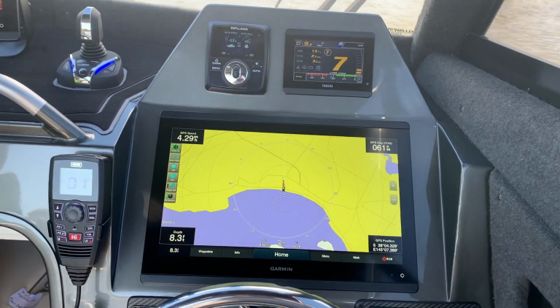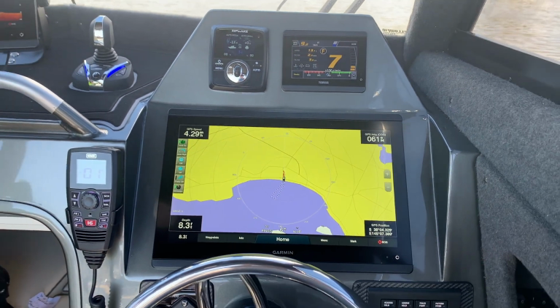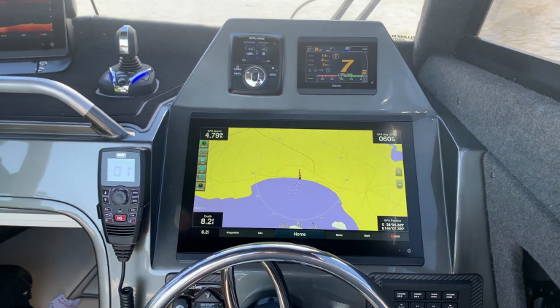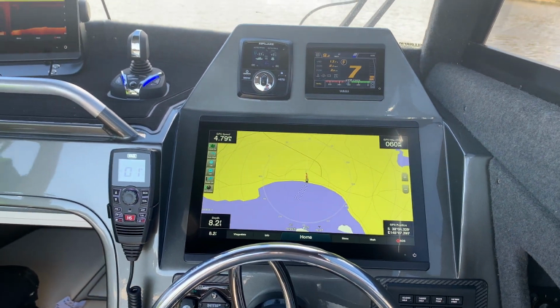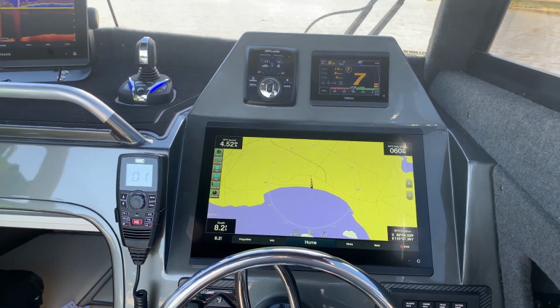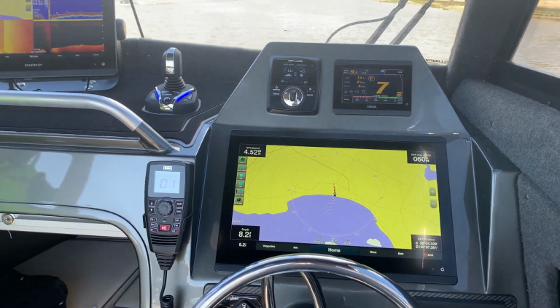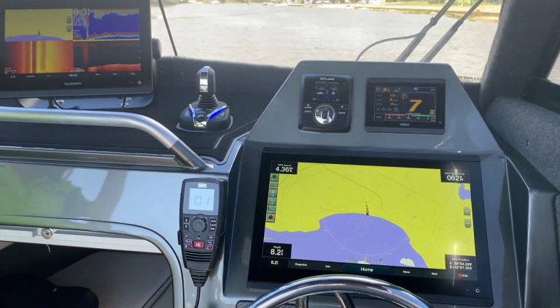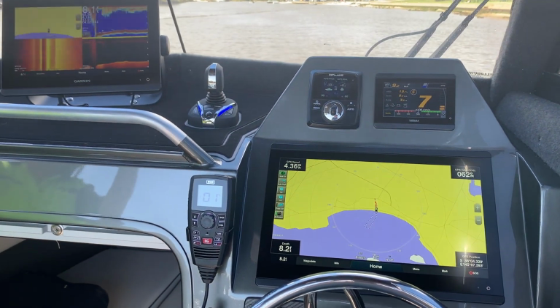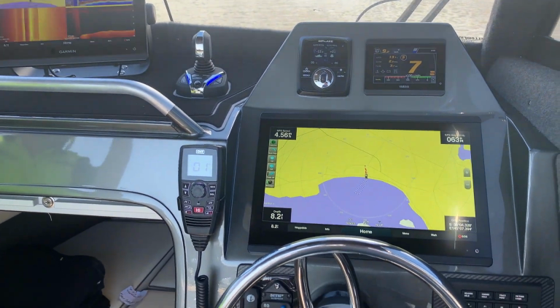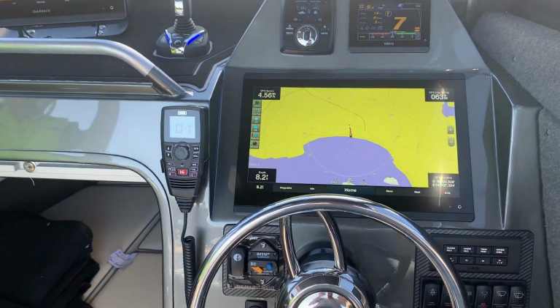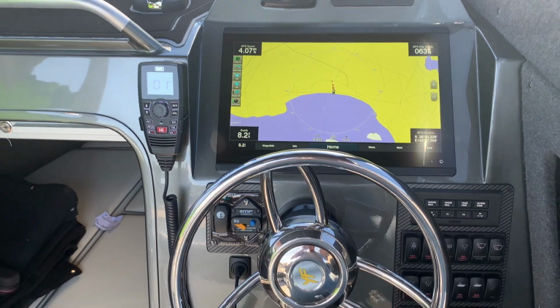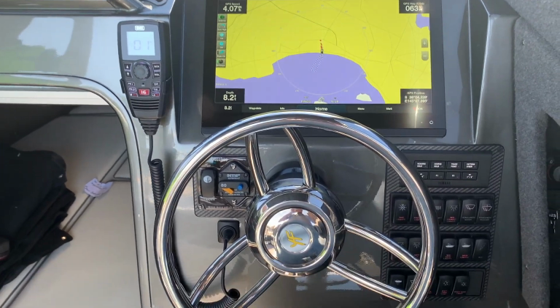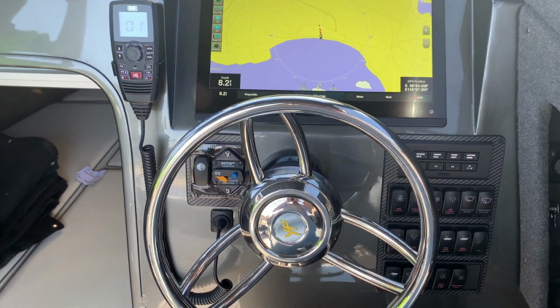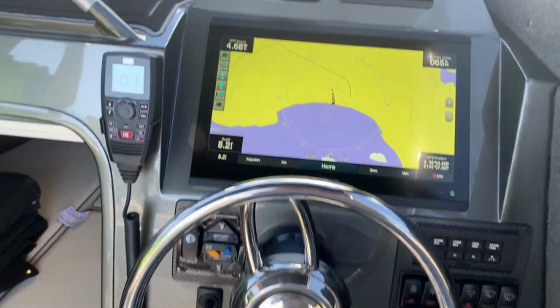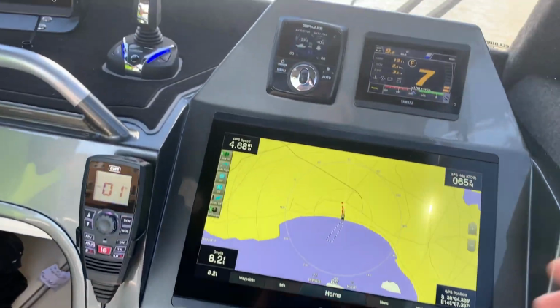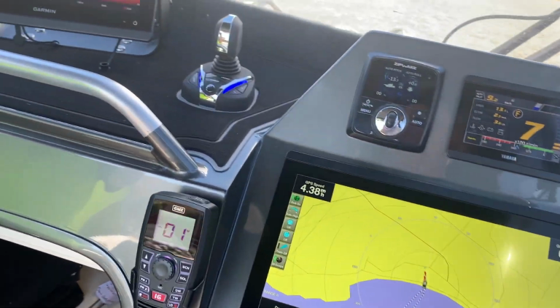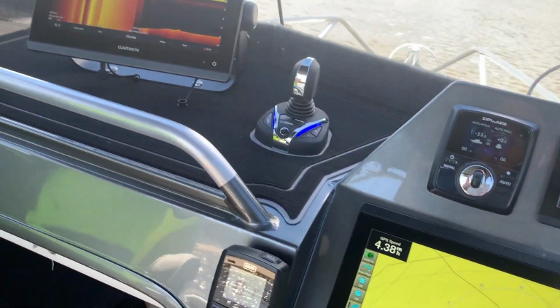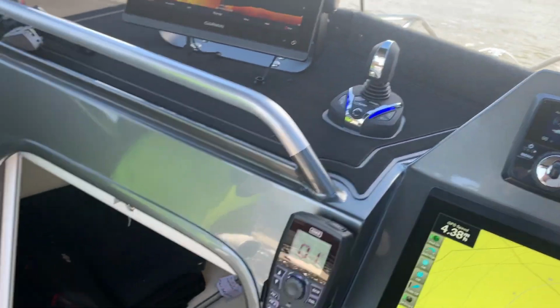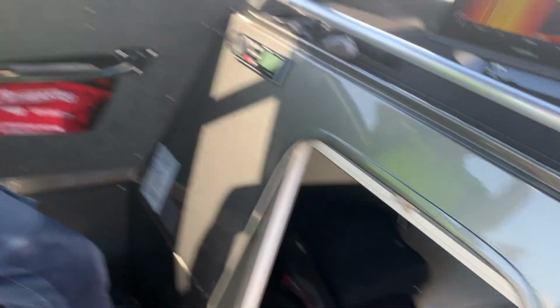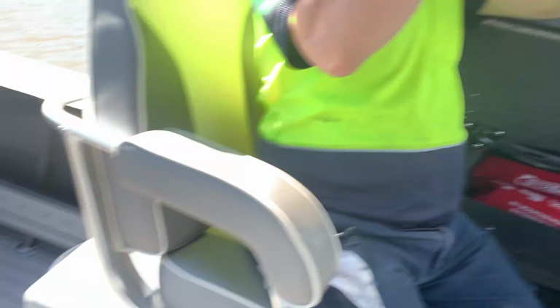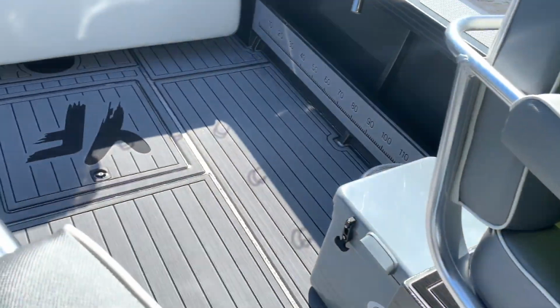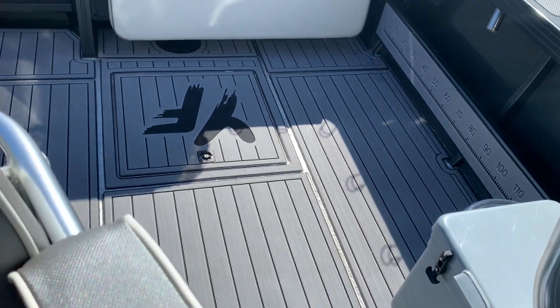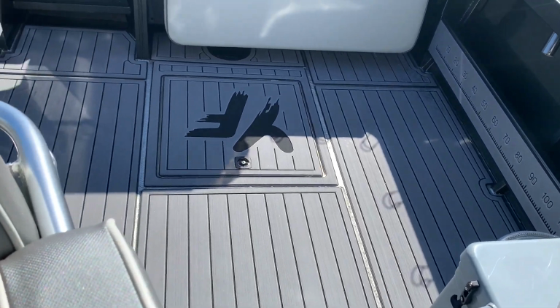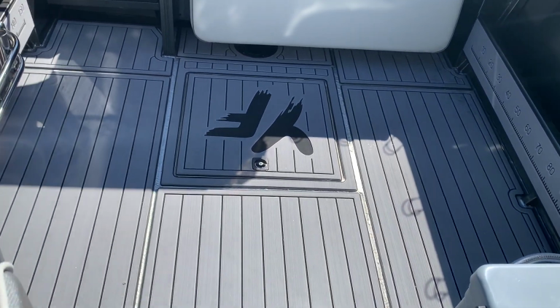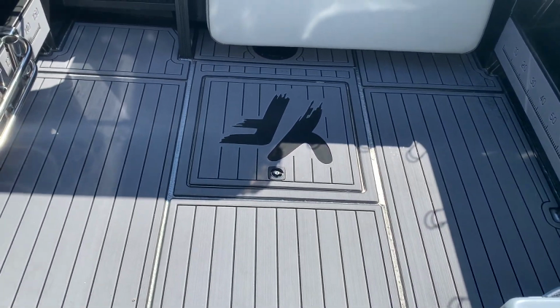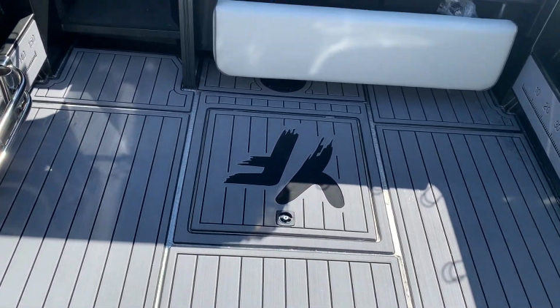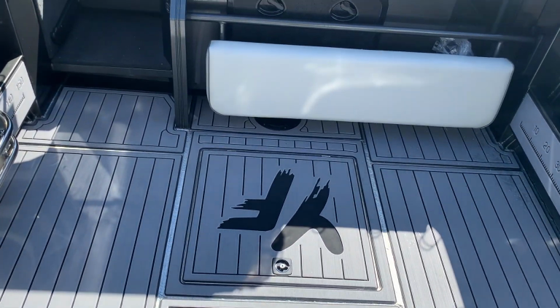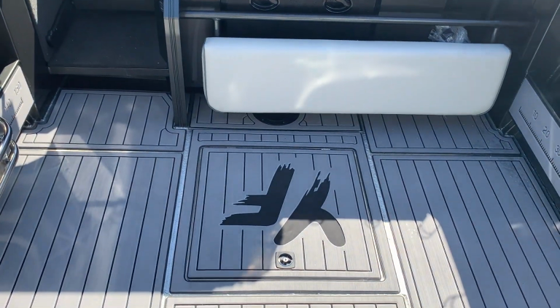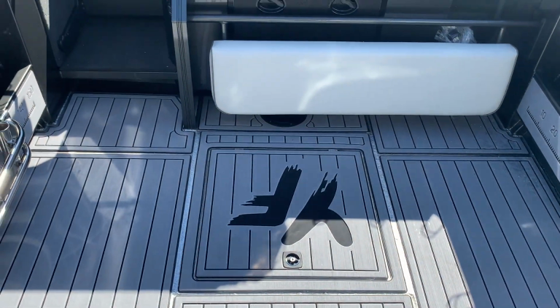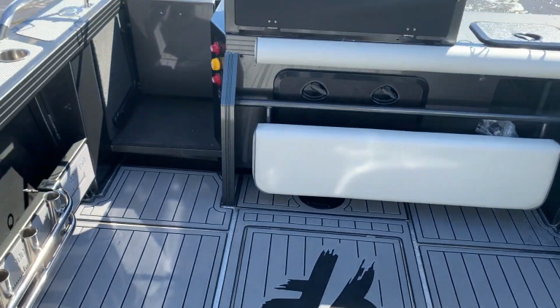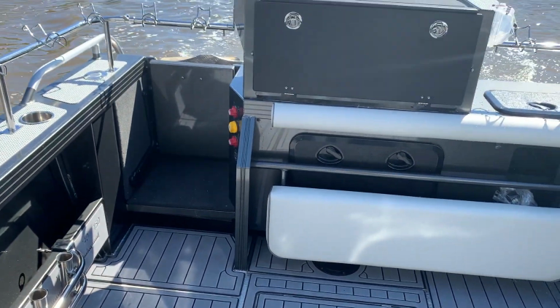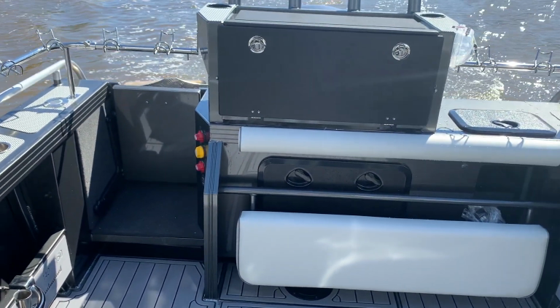We've got the new Yamaha CL5 gauge, the Zip Wake trim tabs which are standard, and a stress-free anchor winch. This boat's got heaps of cool features — it's also got the SeaDeck flooring, which is something we're accustomed to now at Streaker Marine but we're quite unique with it.